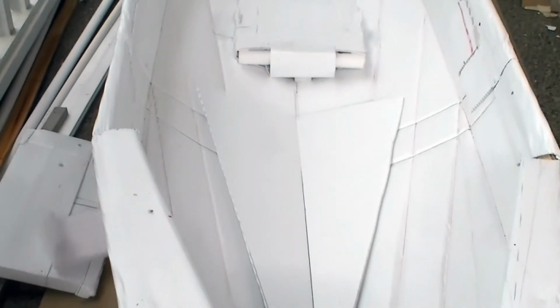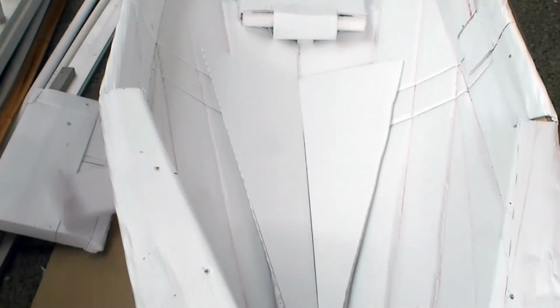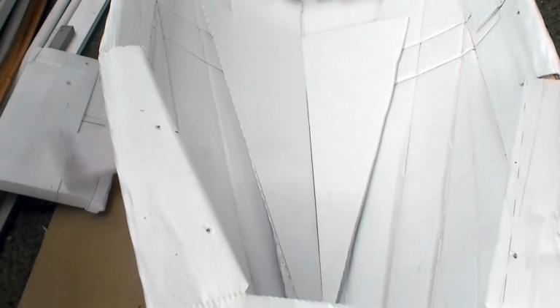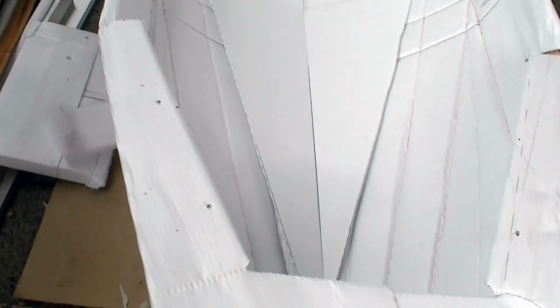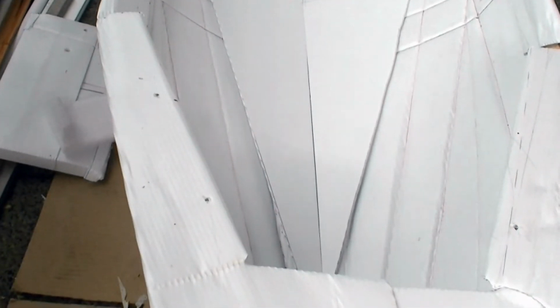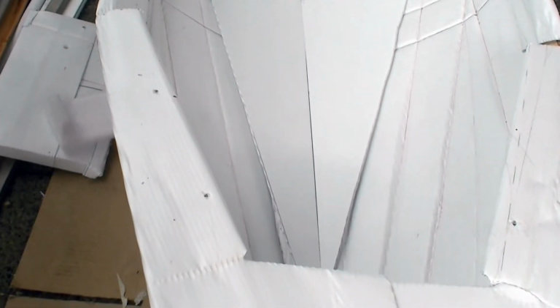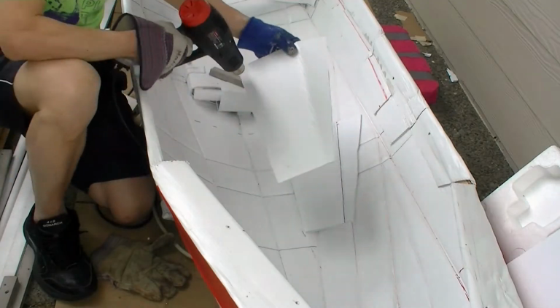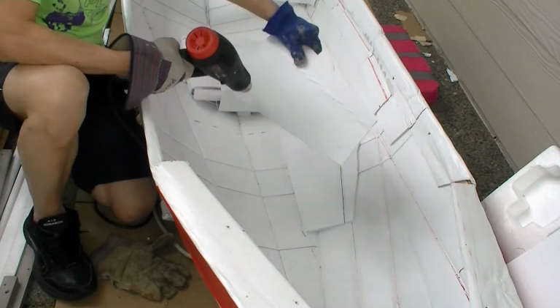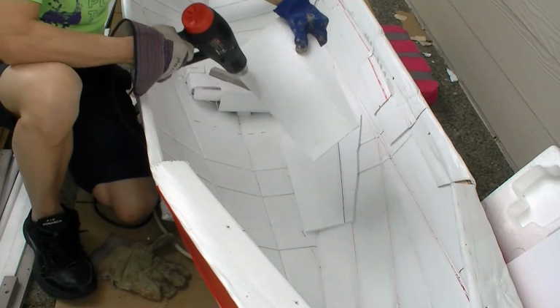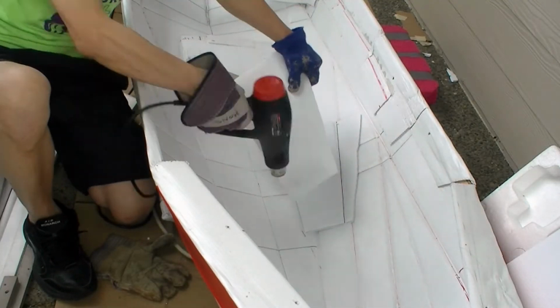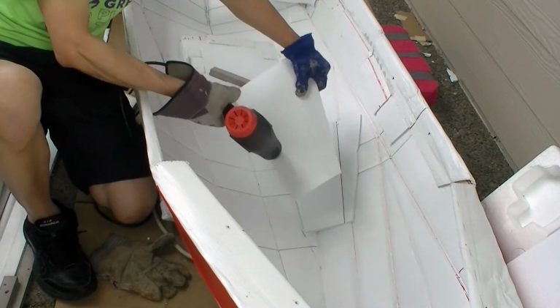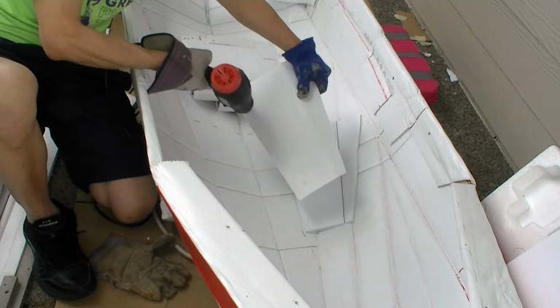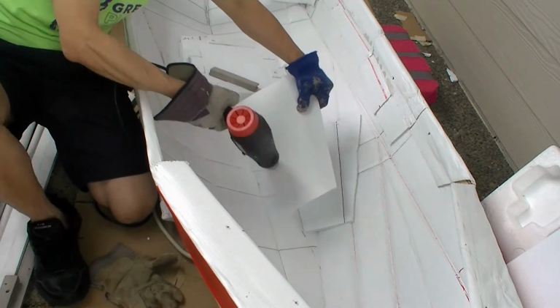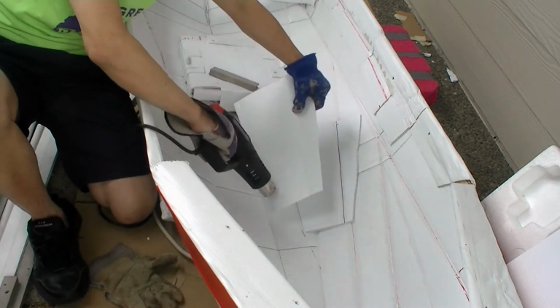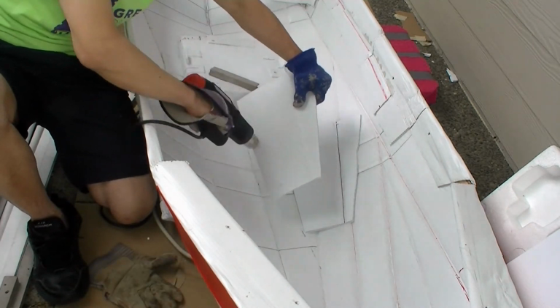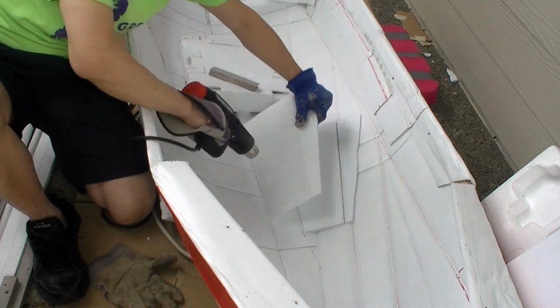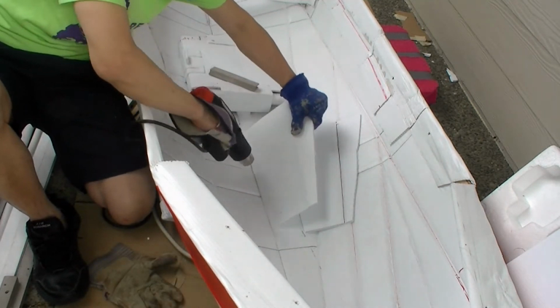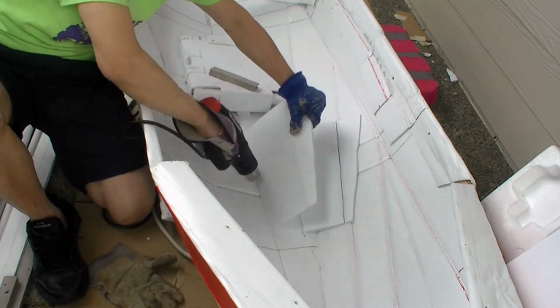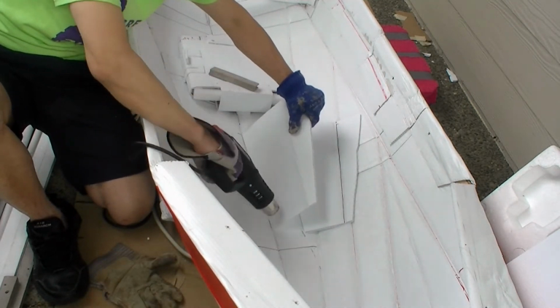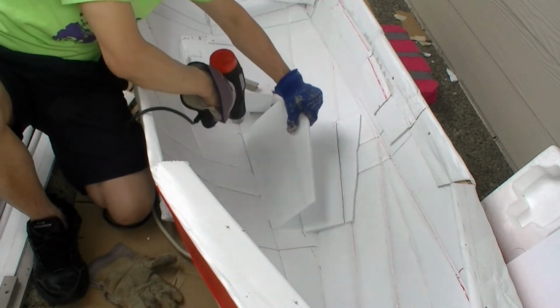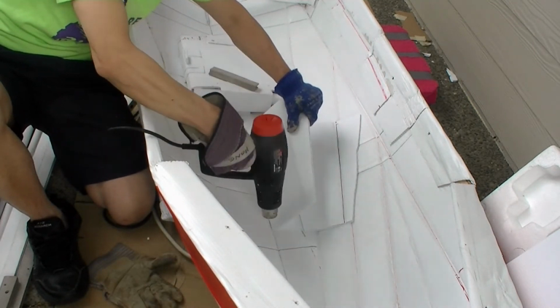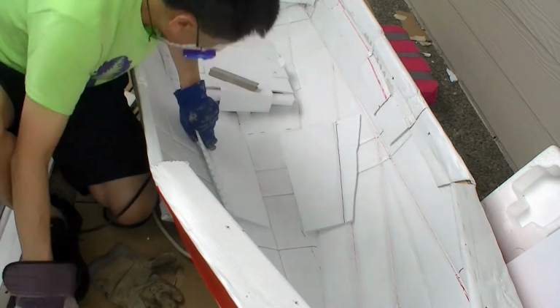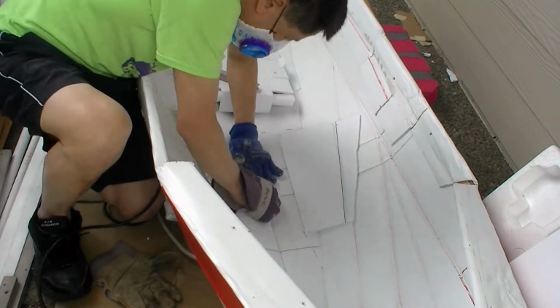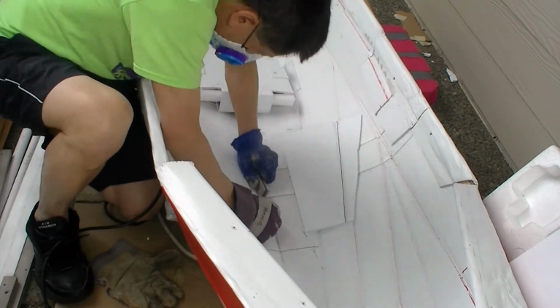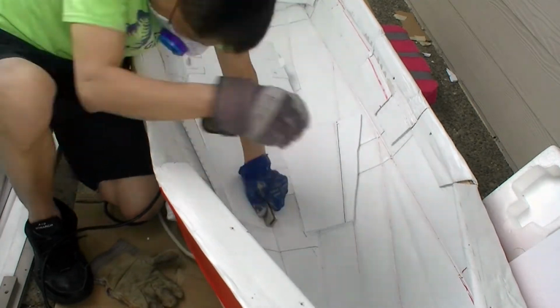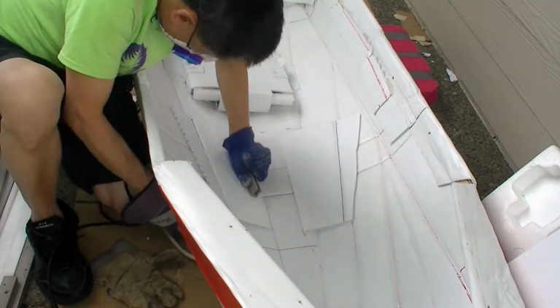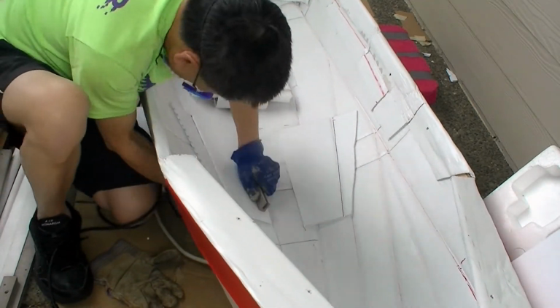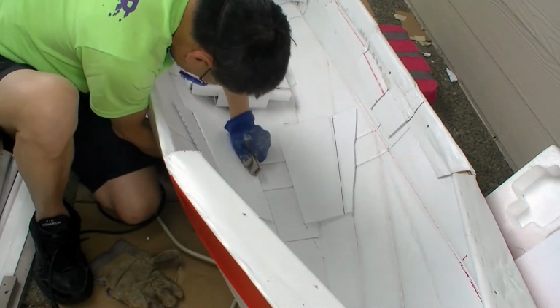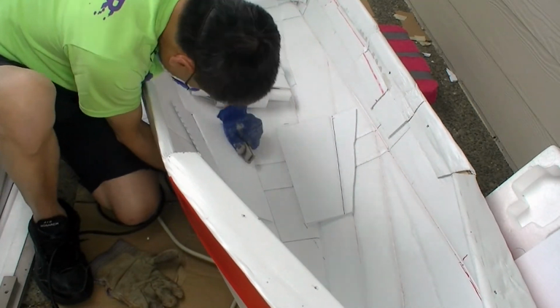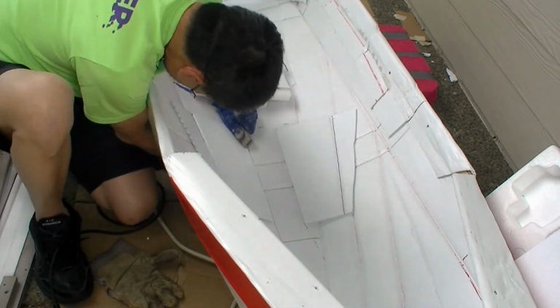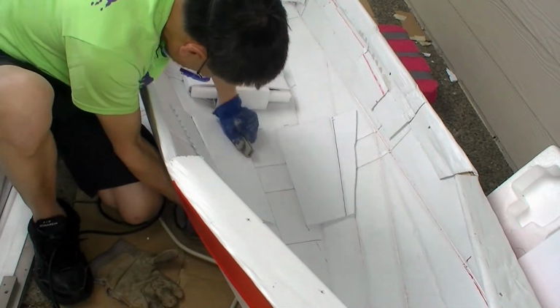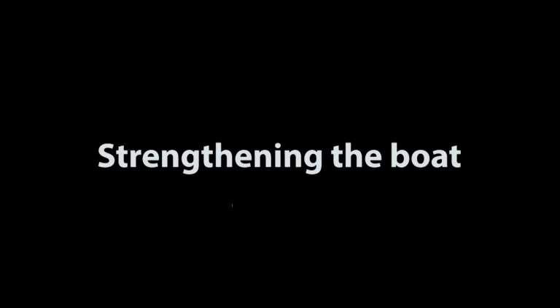I doubled up the floor in strategic areas only so as not to add extra weight. I heat fused the extra layers onto the floor, and this extra layer is 6mm thick coil thrust.